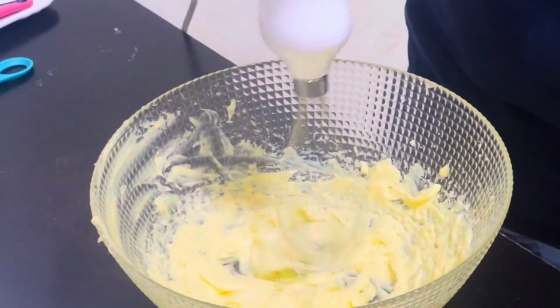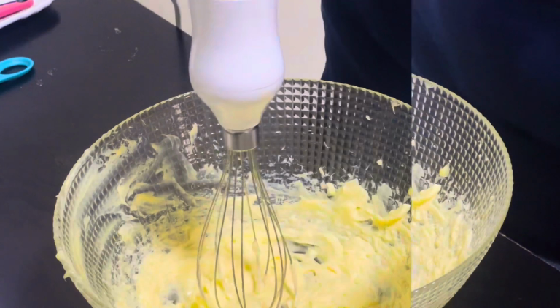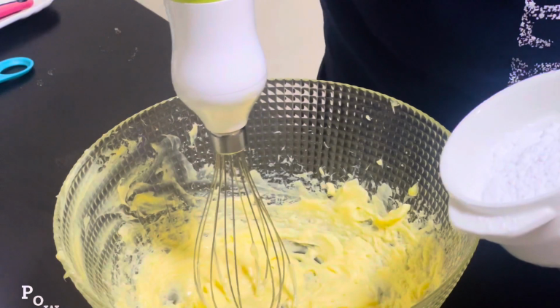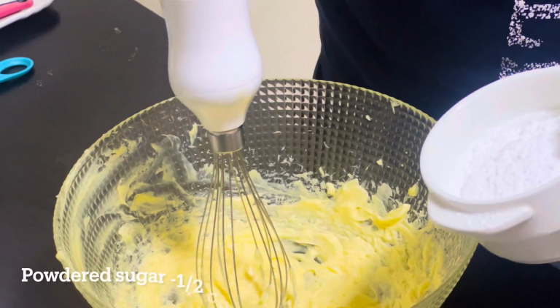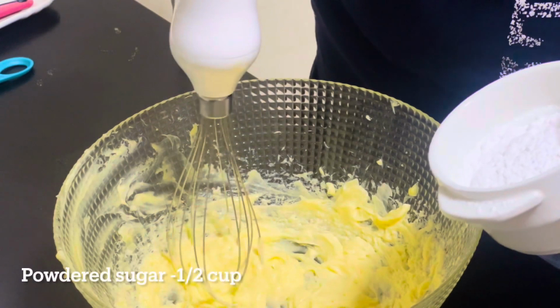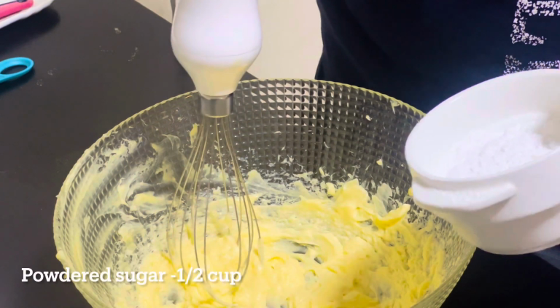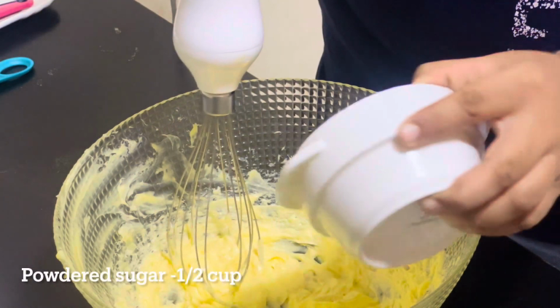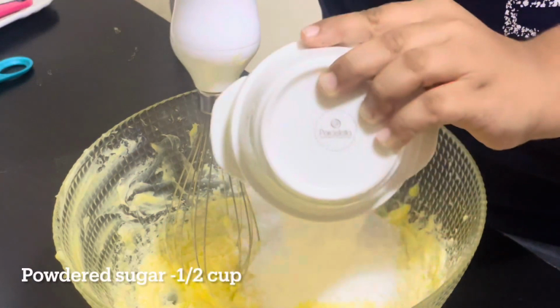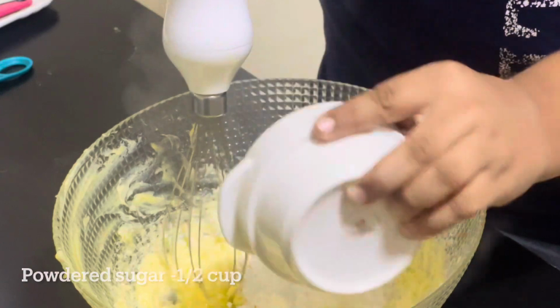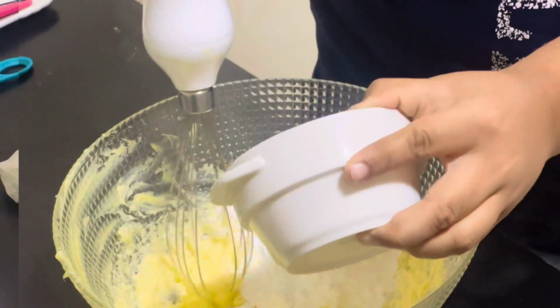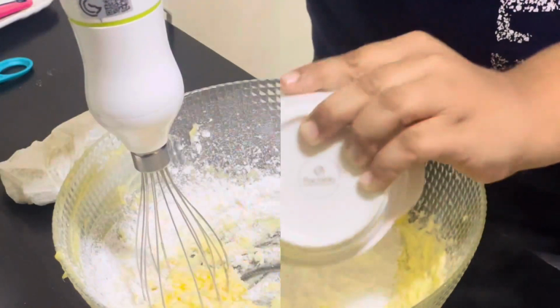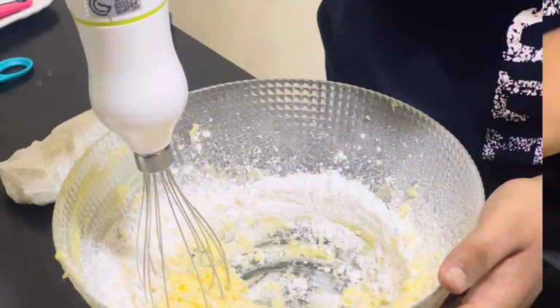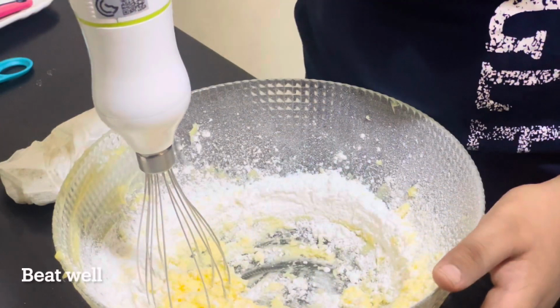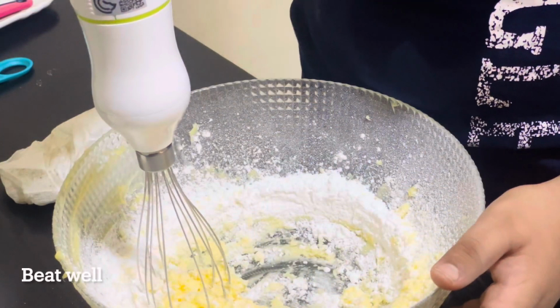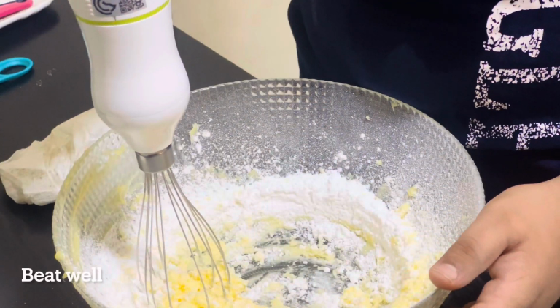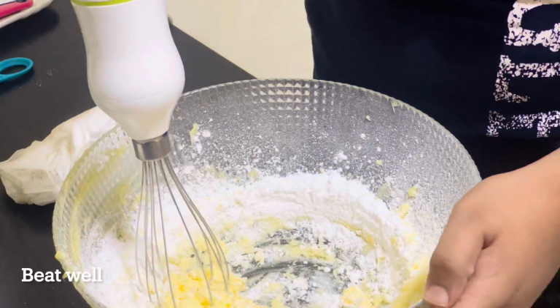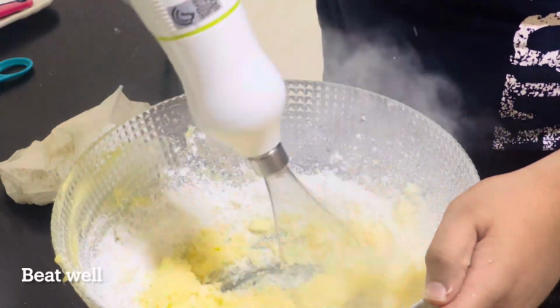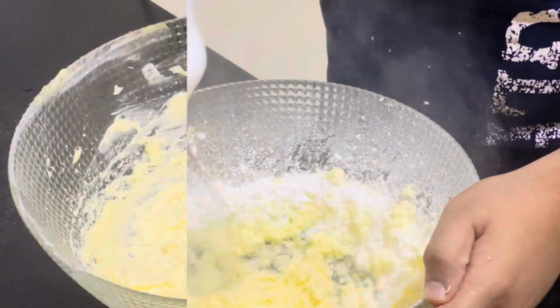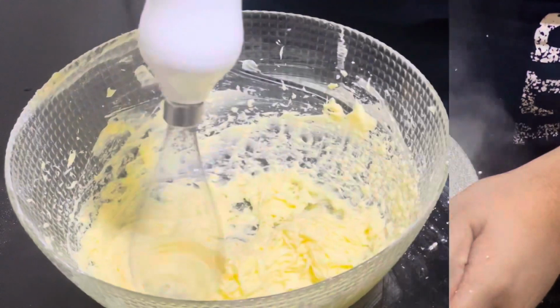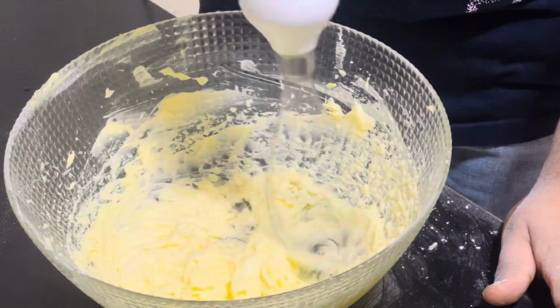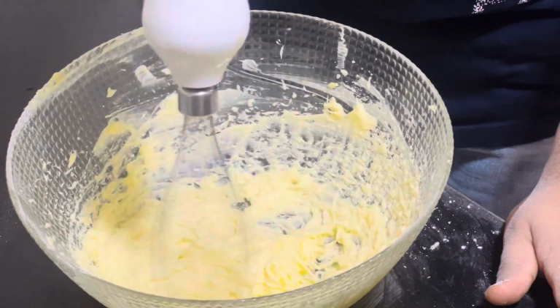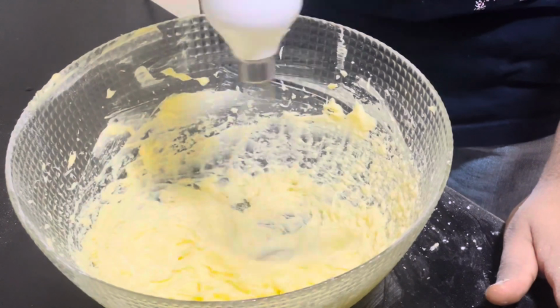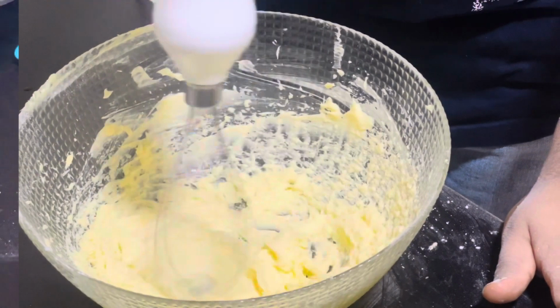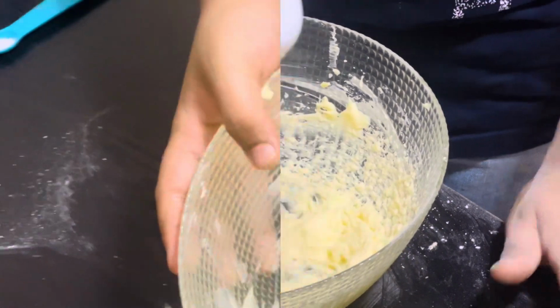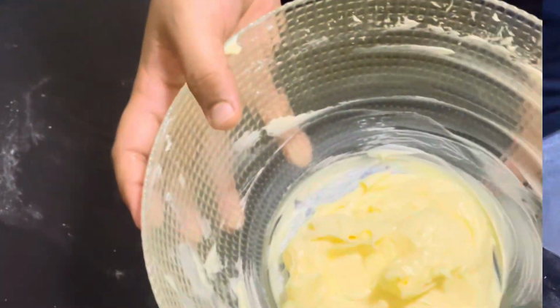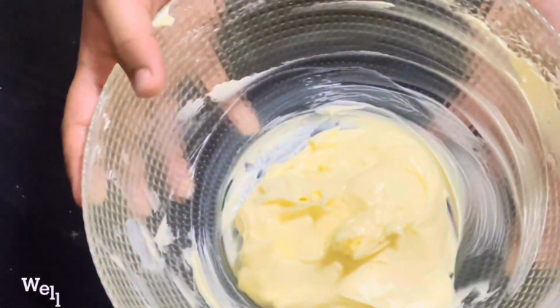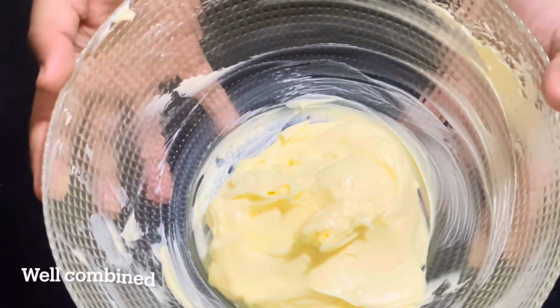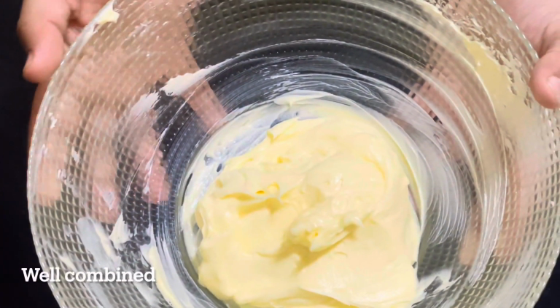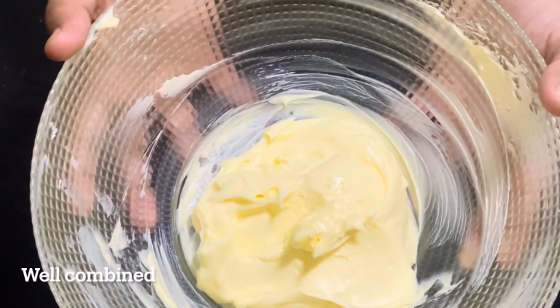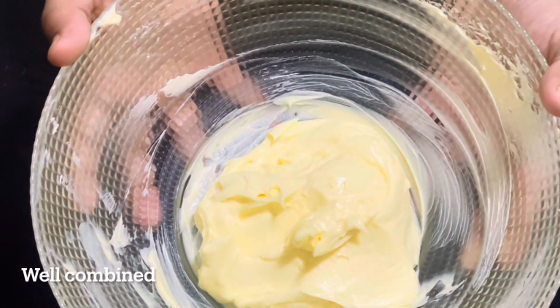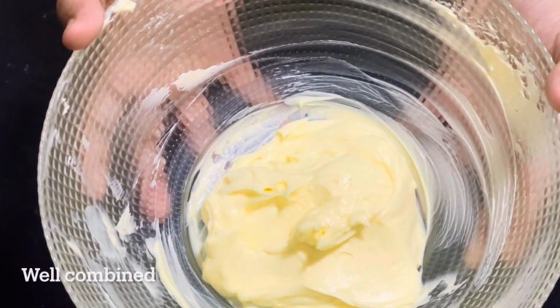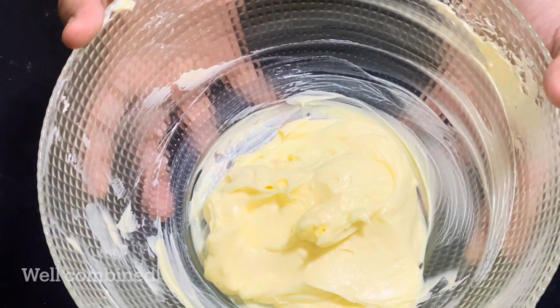Then add half cup of powdered sugar. Again beat until well combined. The ghee and the sugar is well combined and fluffy.